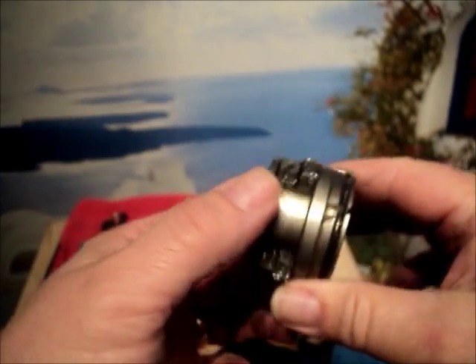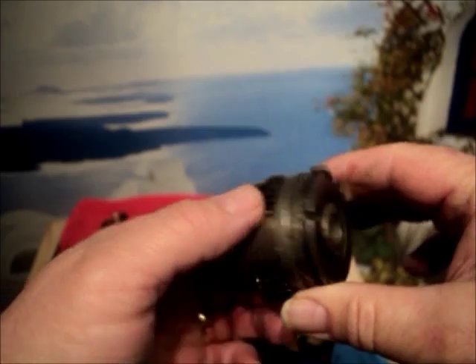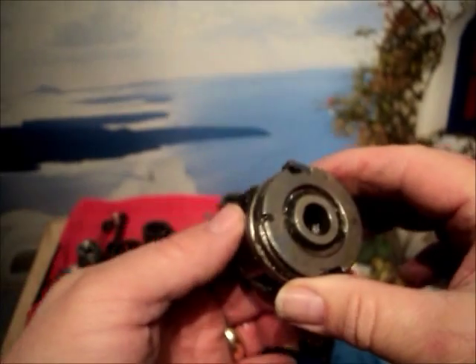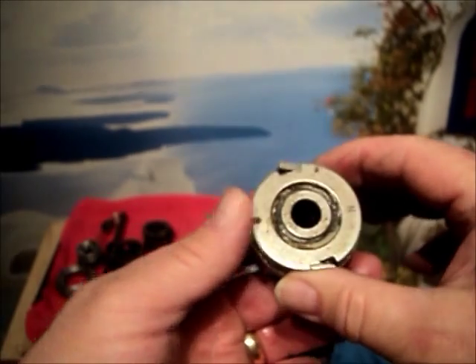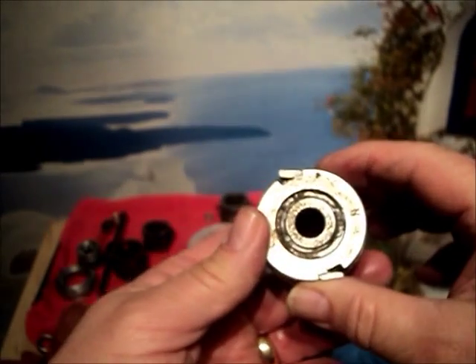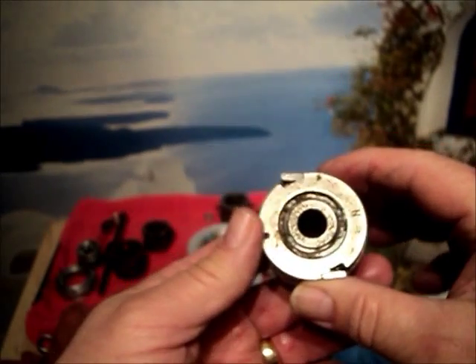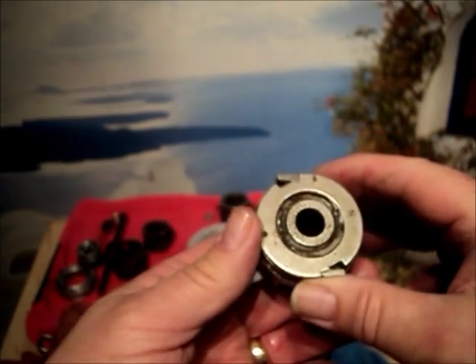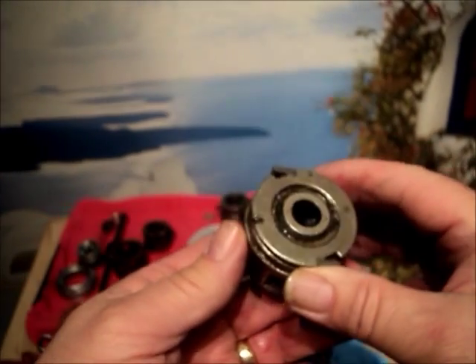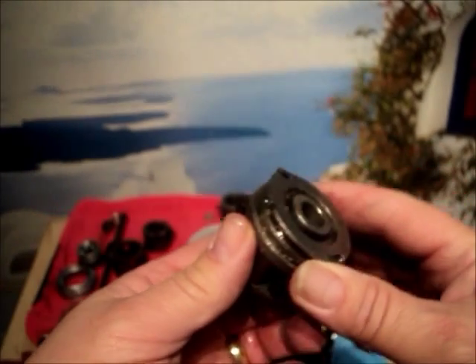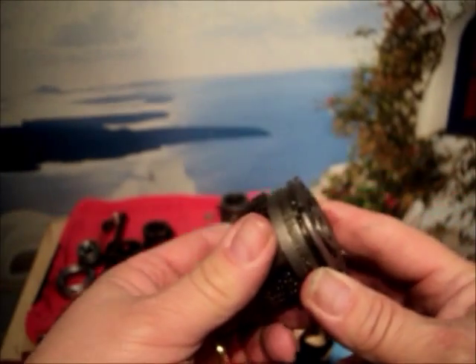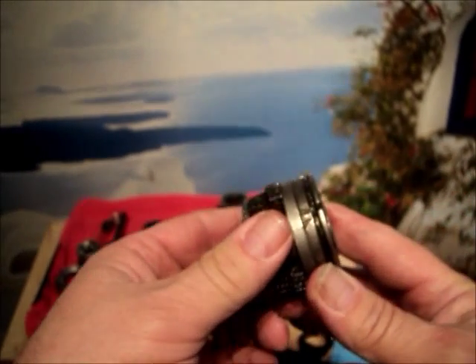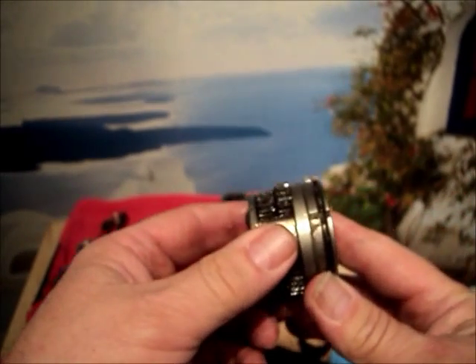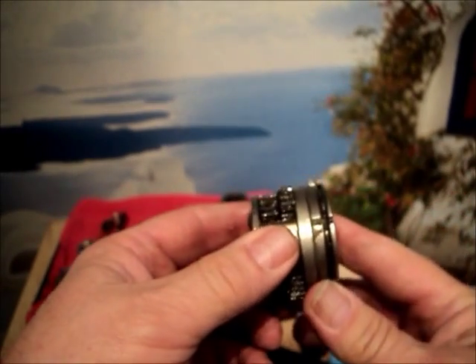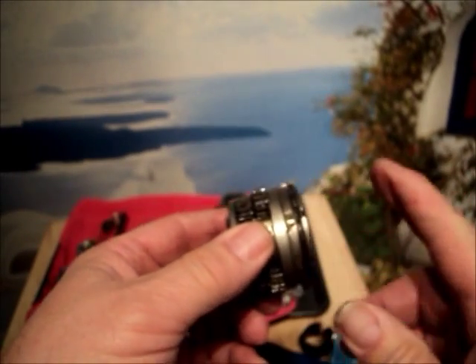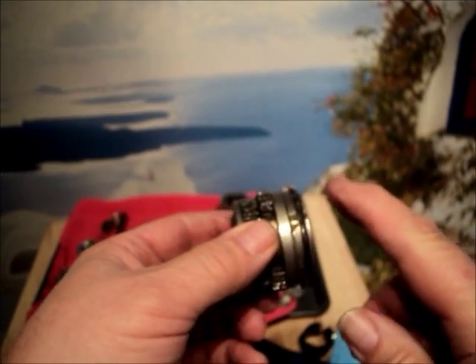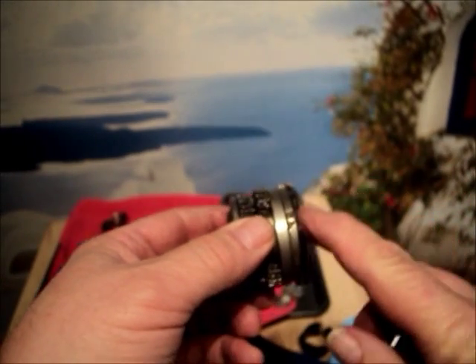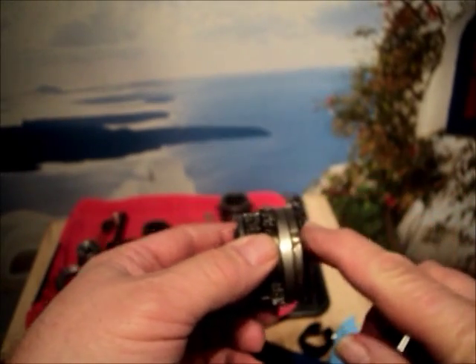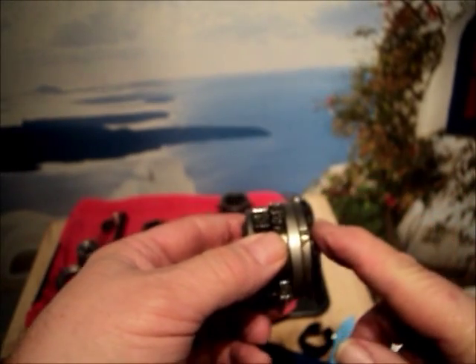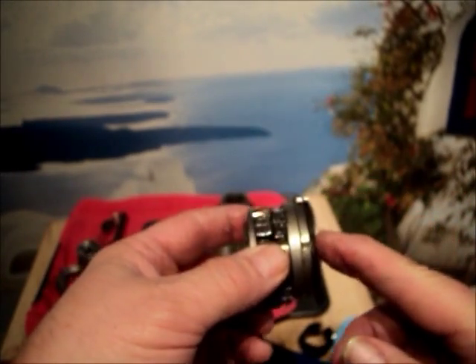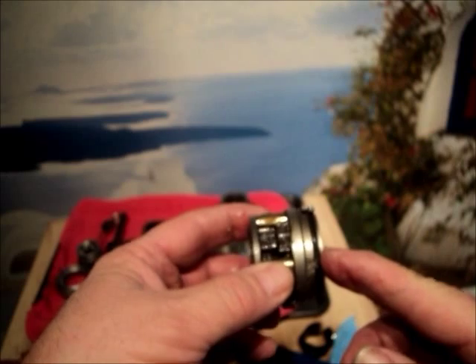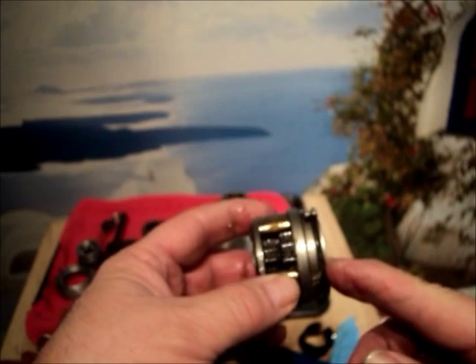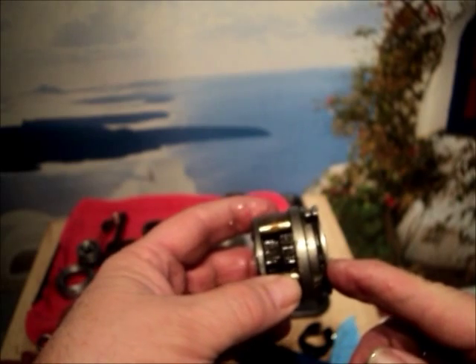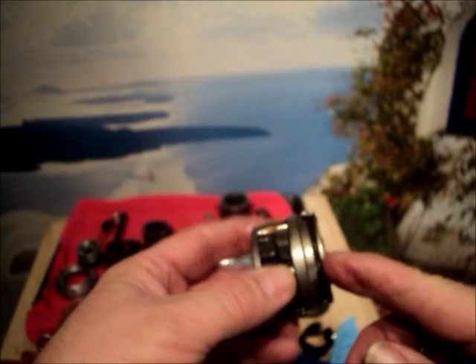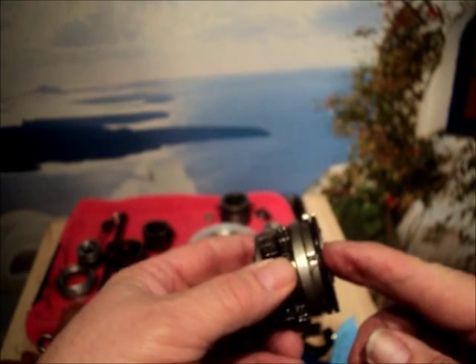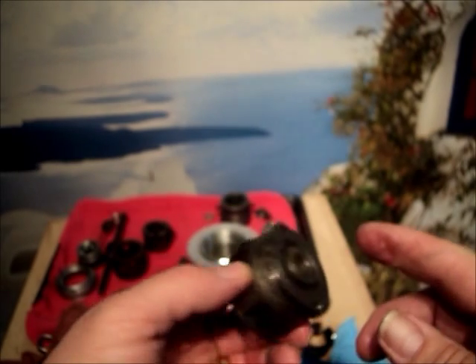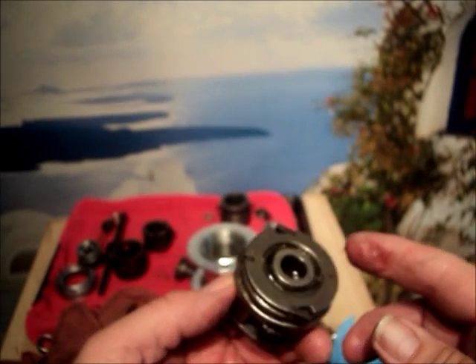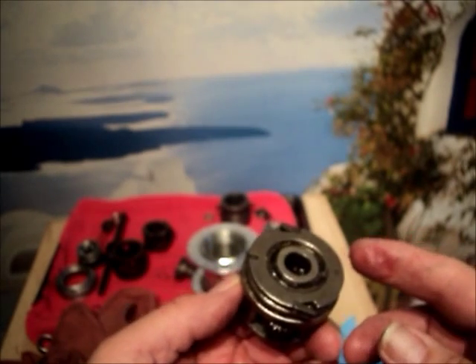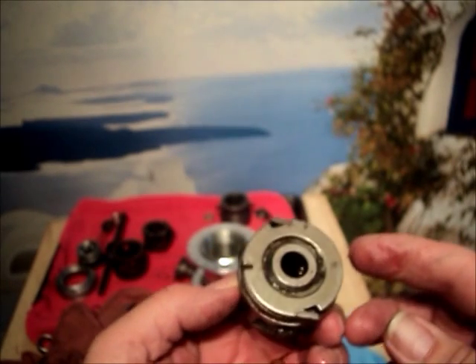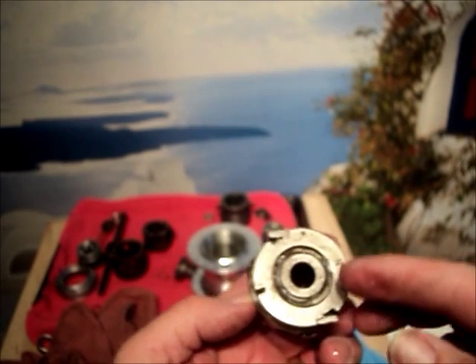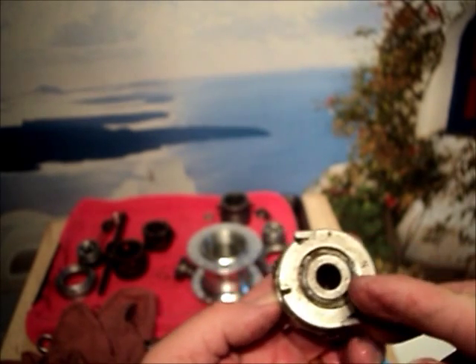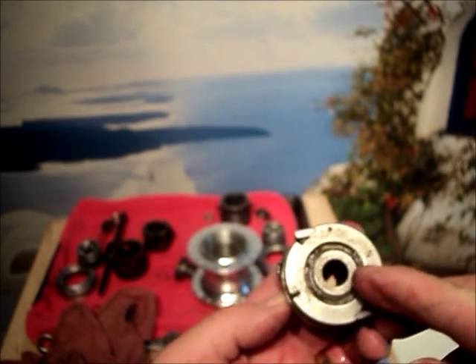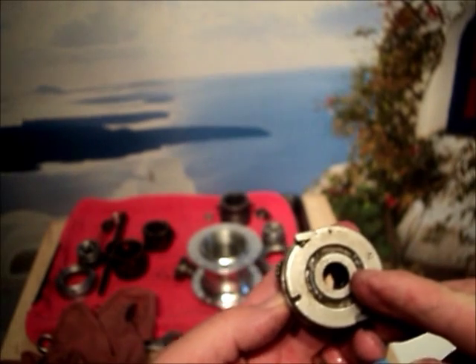The pawl carrier is removable. When removed from the planetary carrier, this sub-assembly is interchangeable with the fixed-gear 3-speed S3X.